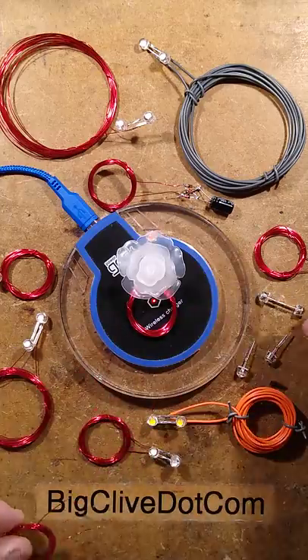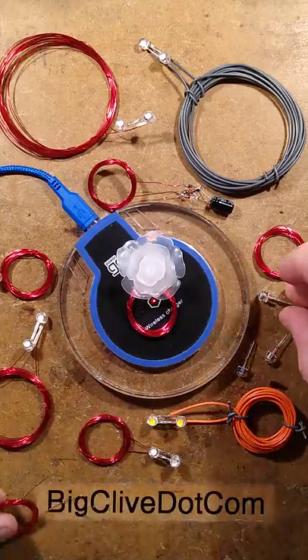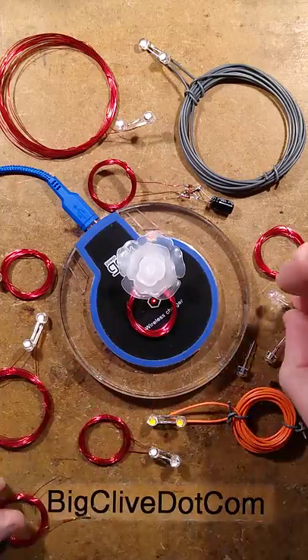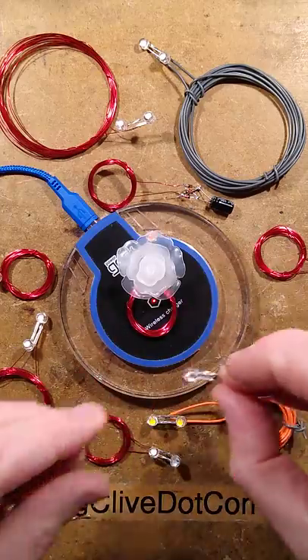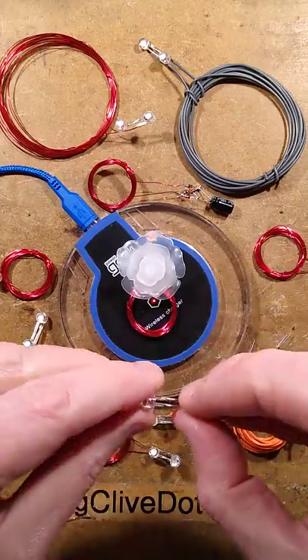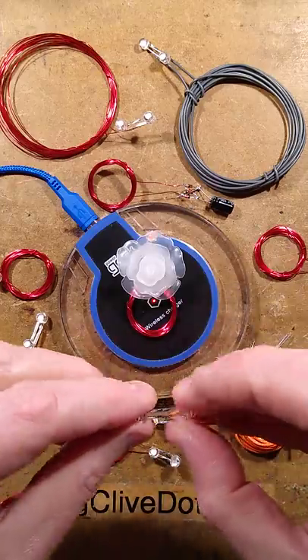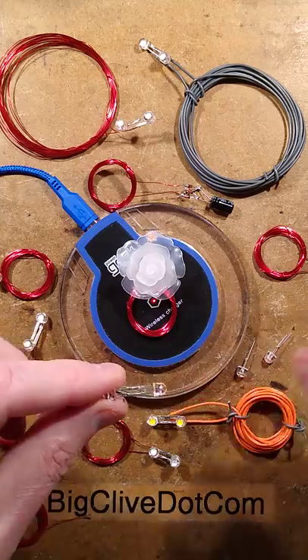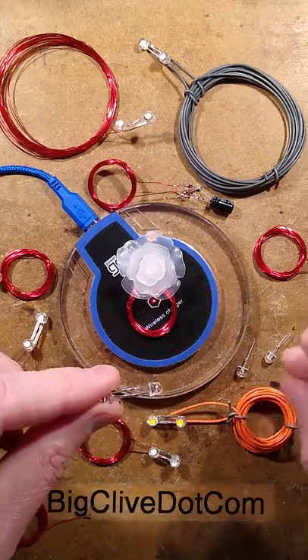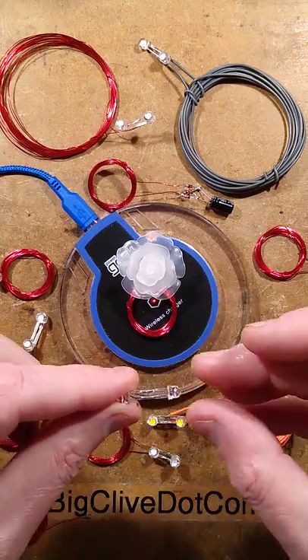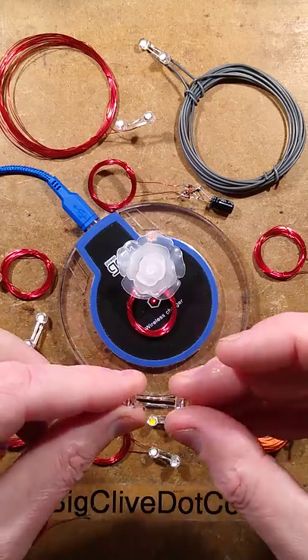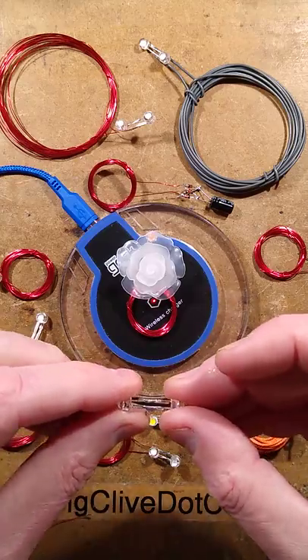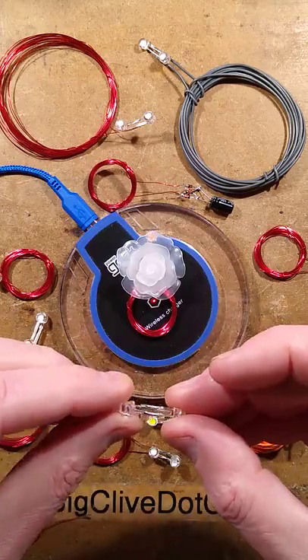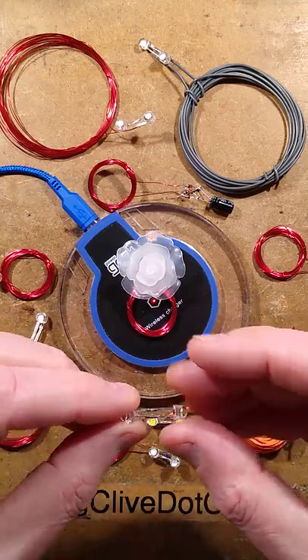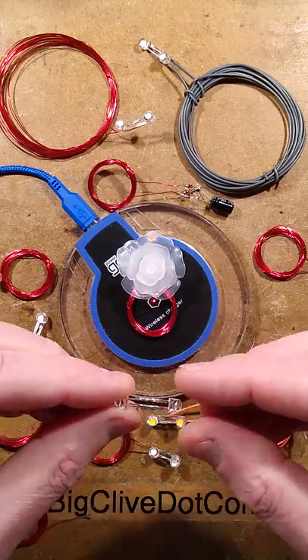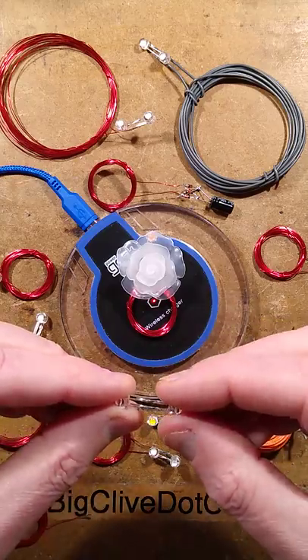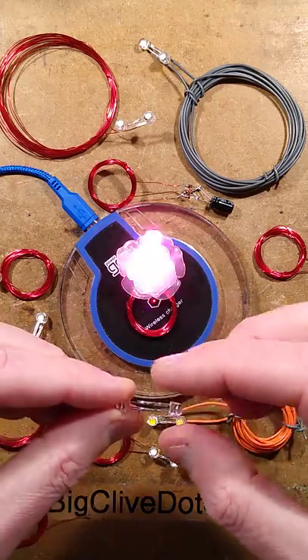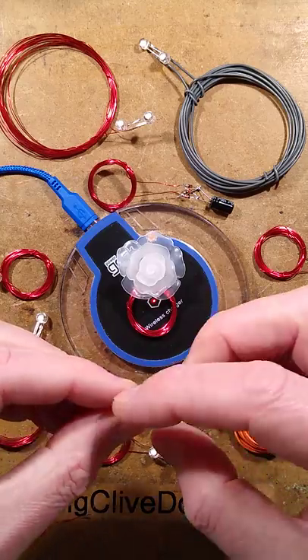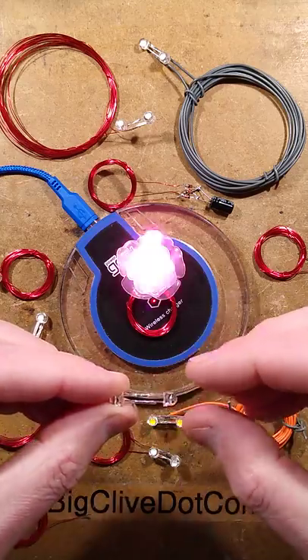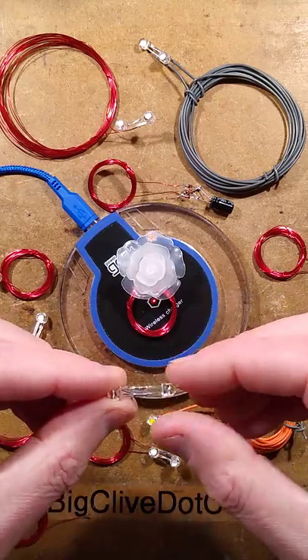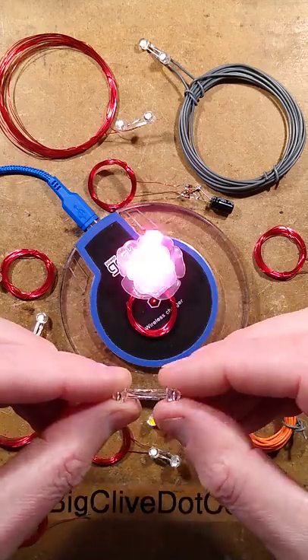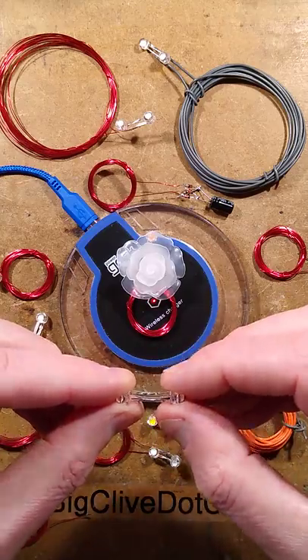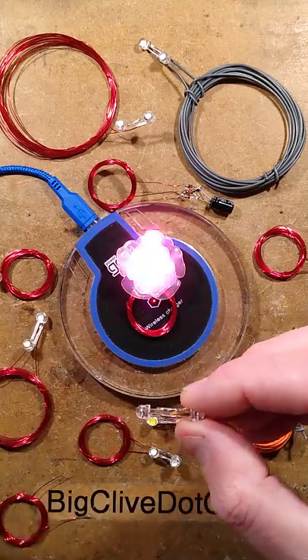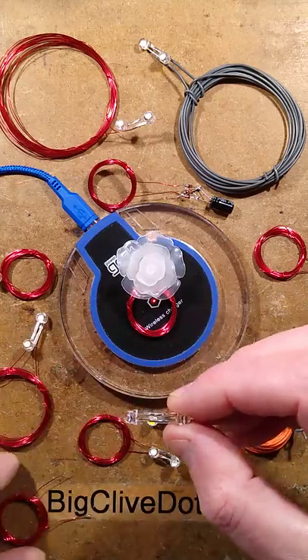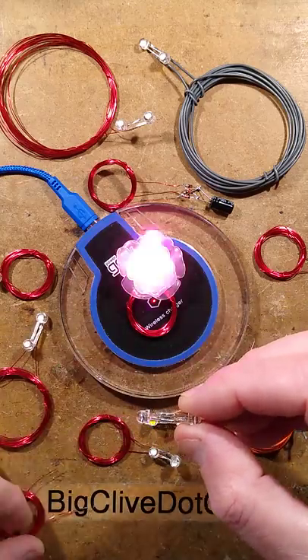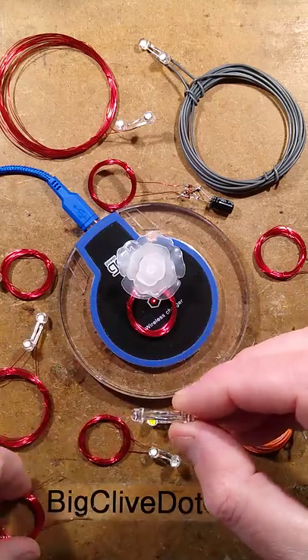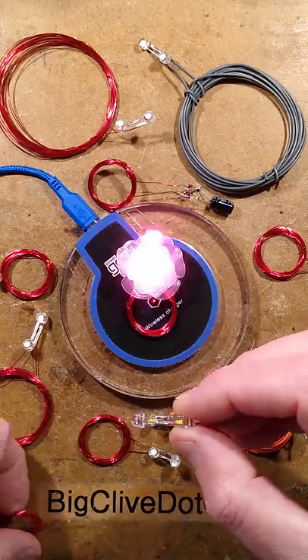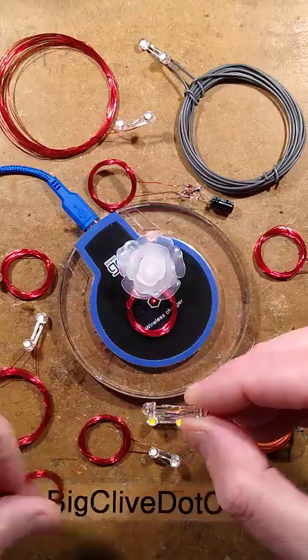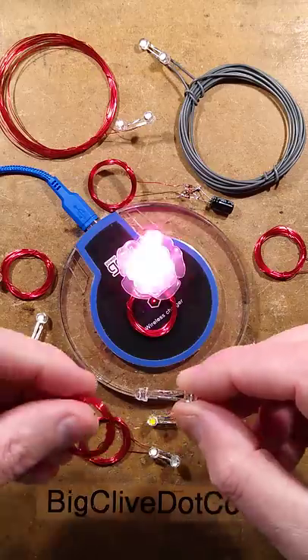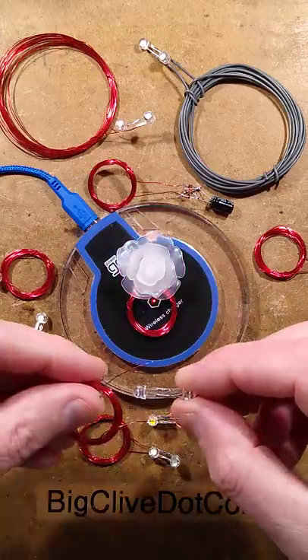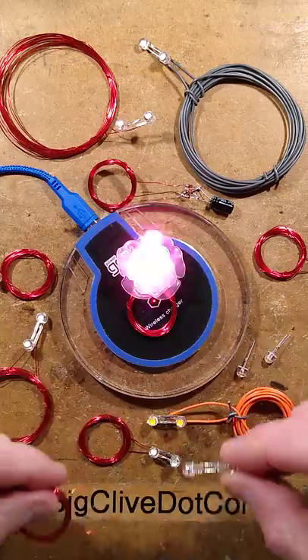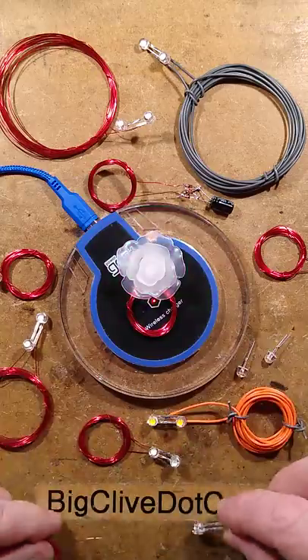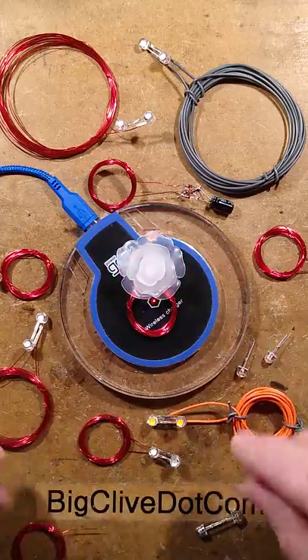Get a couple of LEDs and sew them in inverse parallel — that's the long lead of one to the short lead of the other and vice versa. Then attach your coil, and that's it.